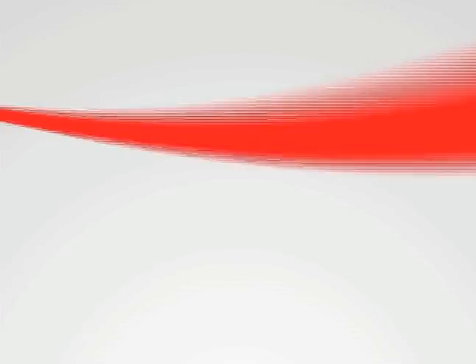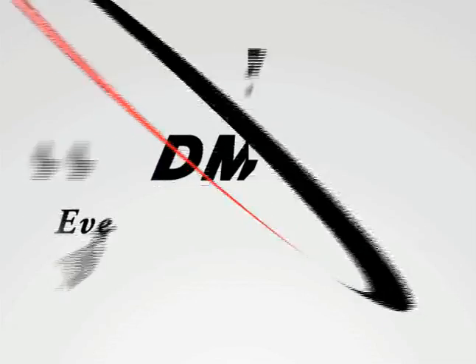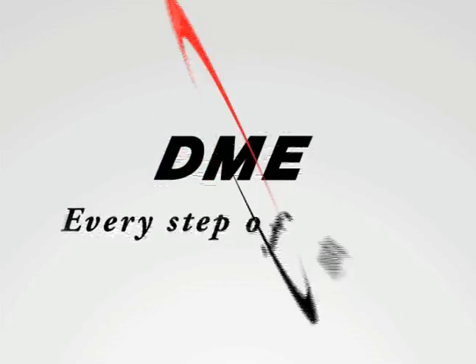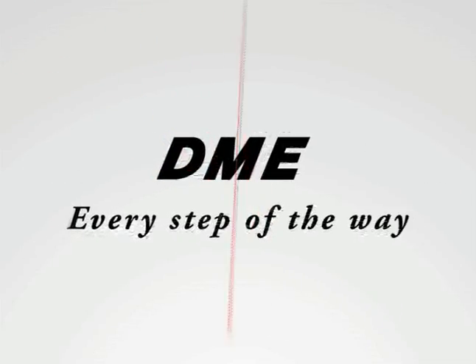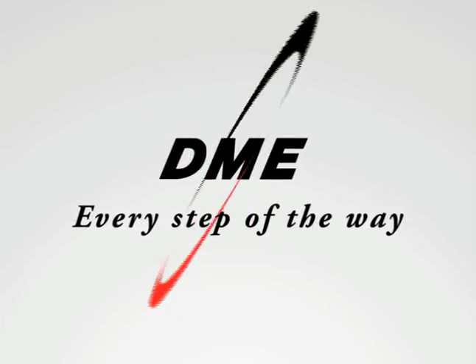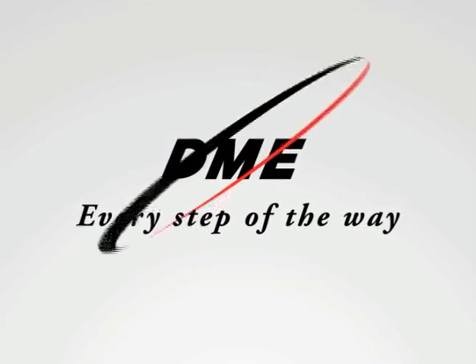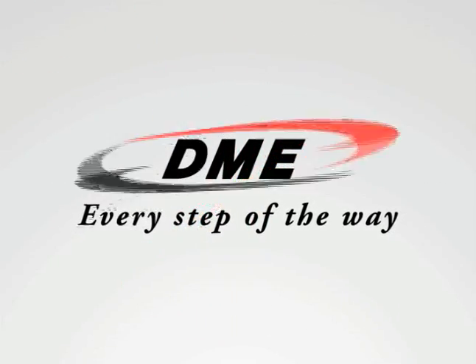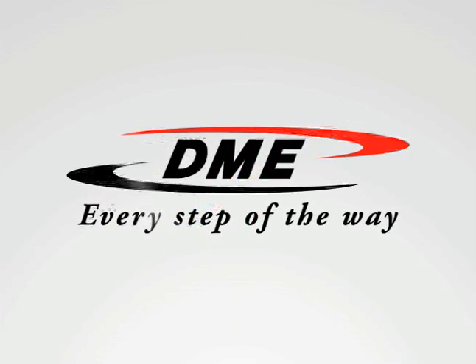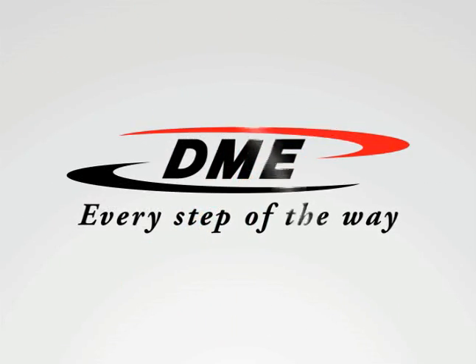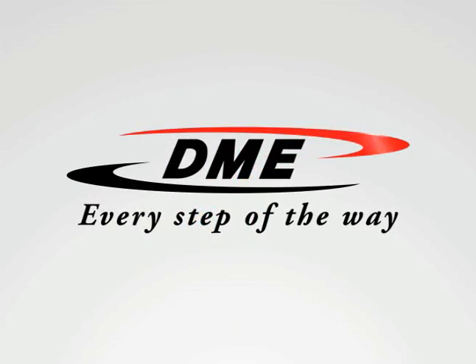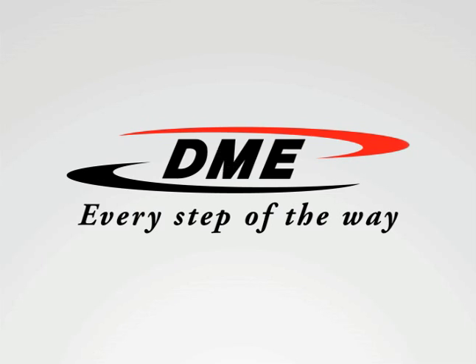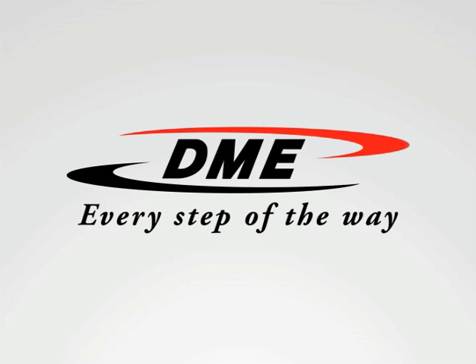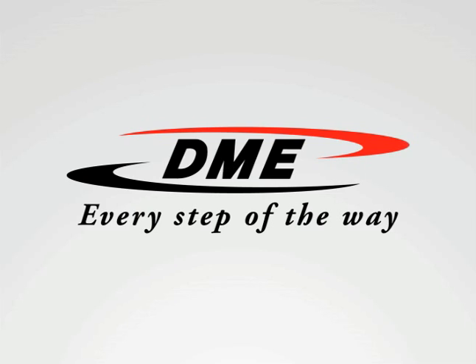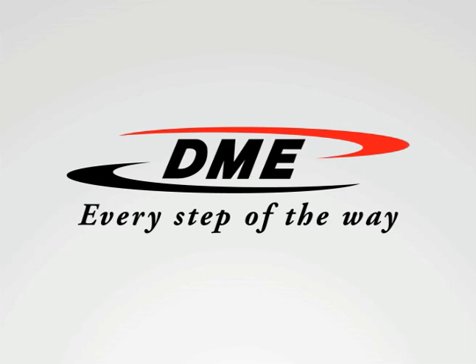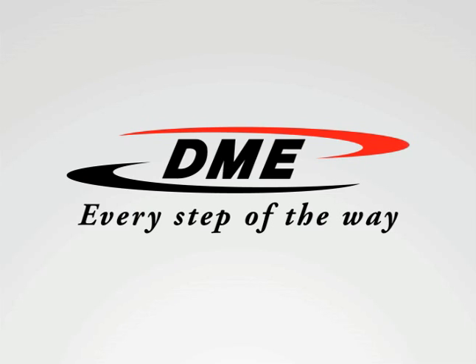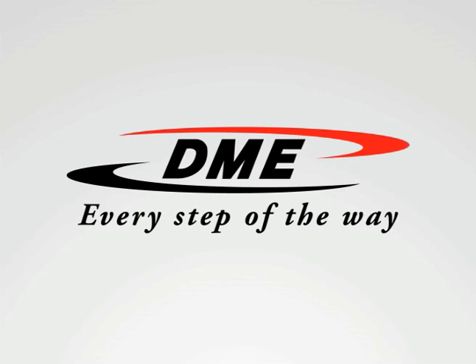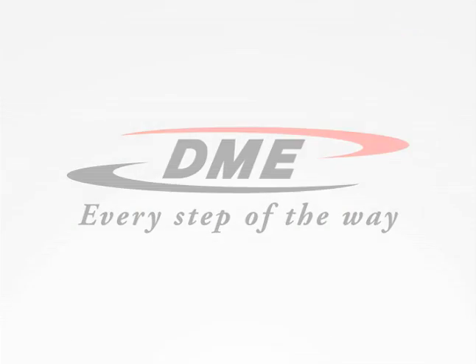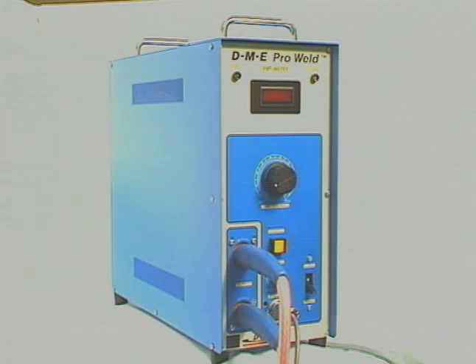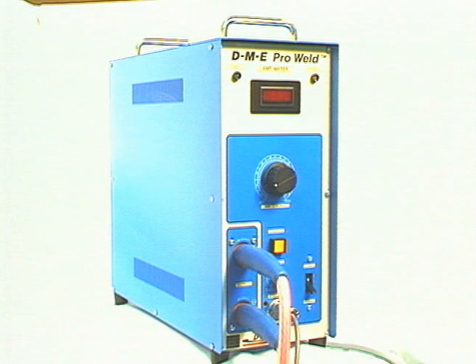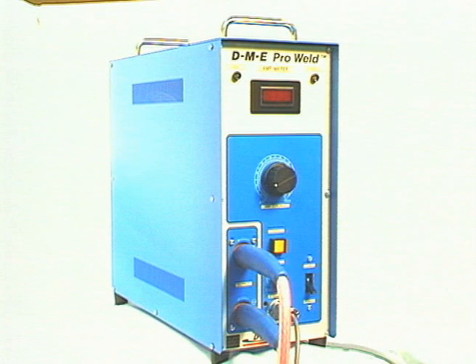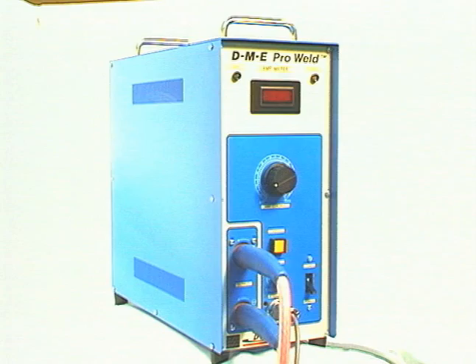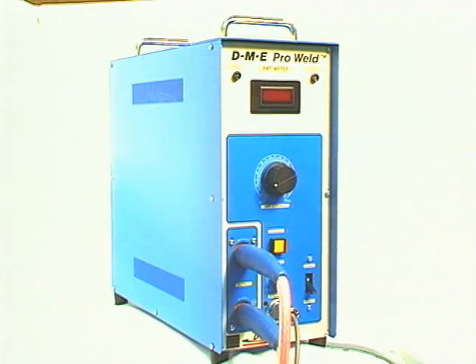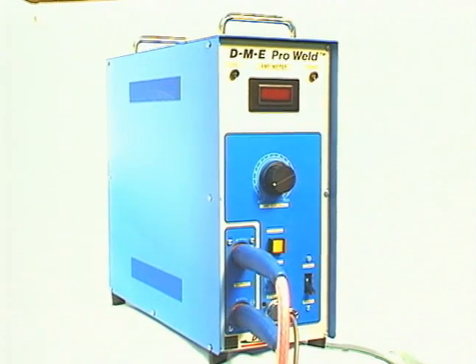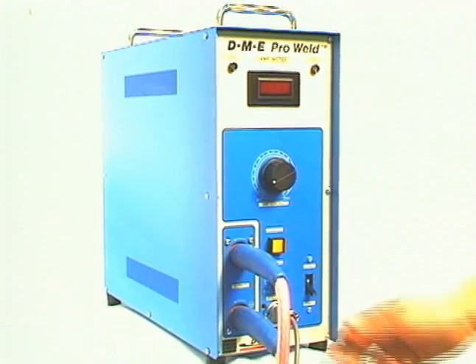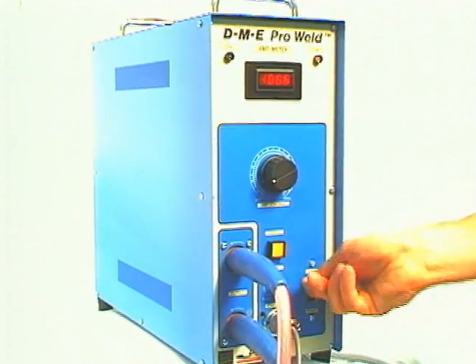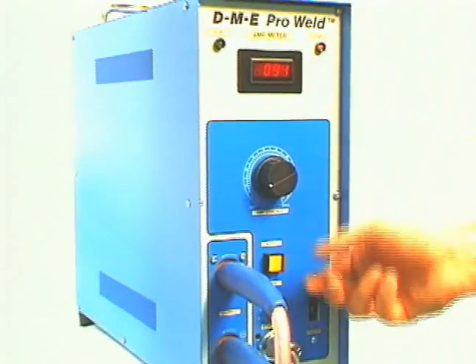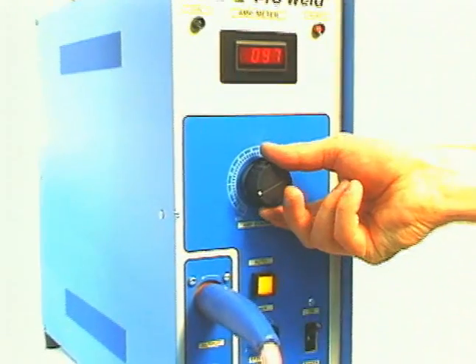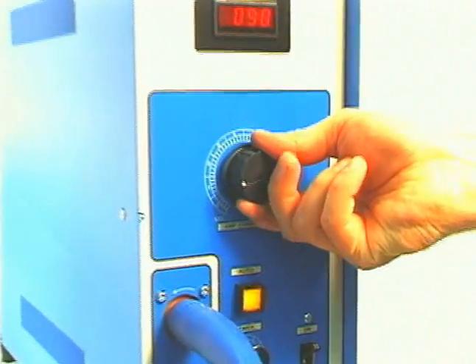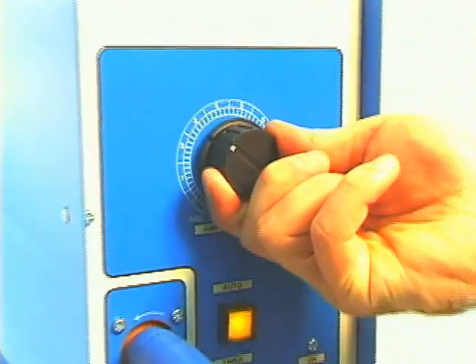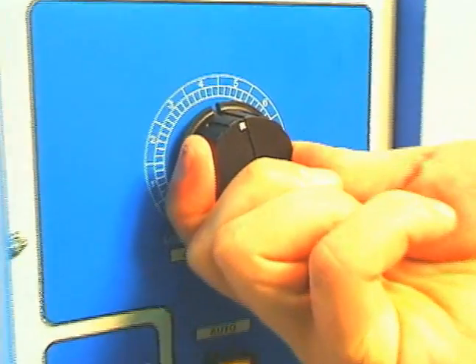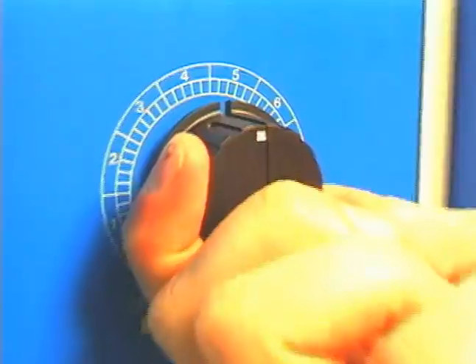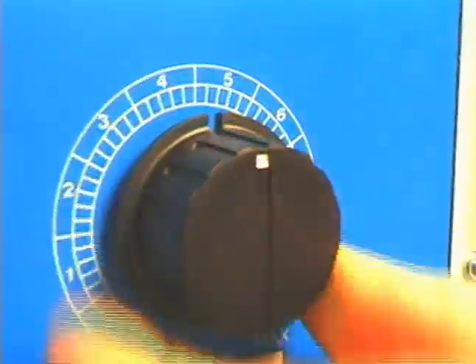In the world of plastic and die-cast tooling technologies, there is only one. Welcome to DME. DME introduces the comprehensive solution for mold repairs: the ProWeld Micro-Welding System.